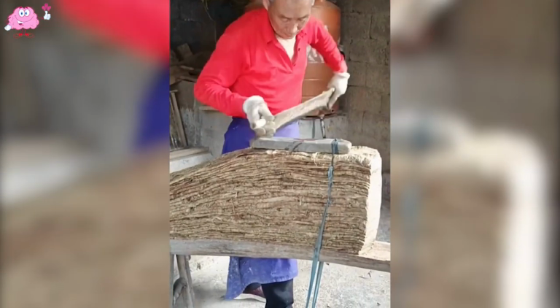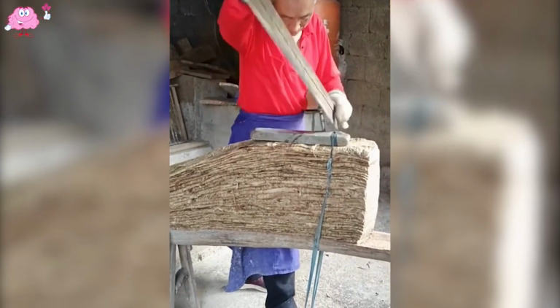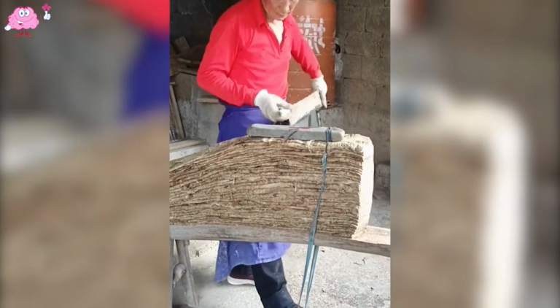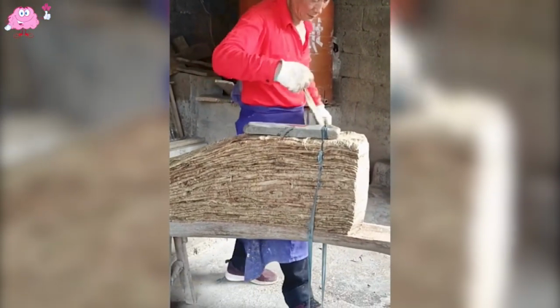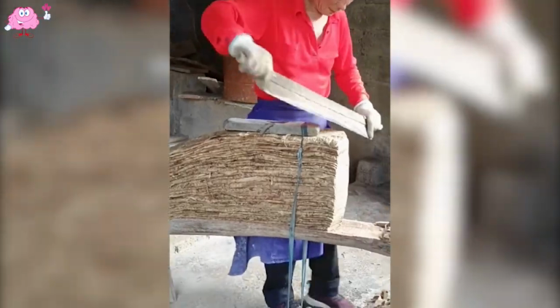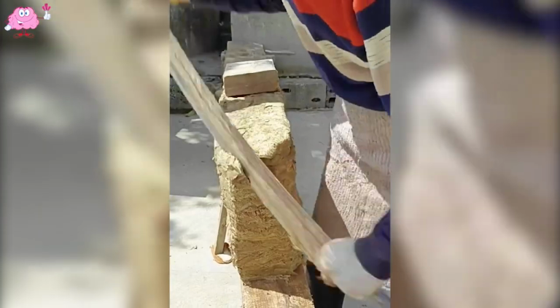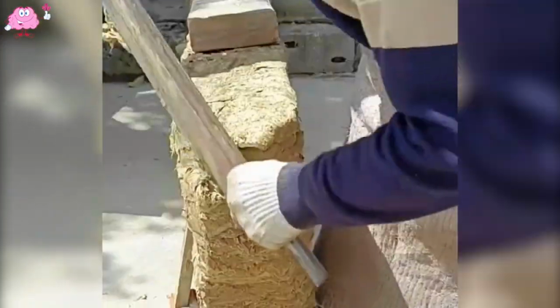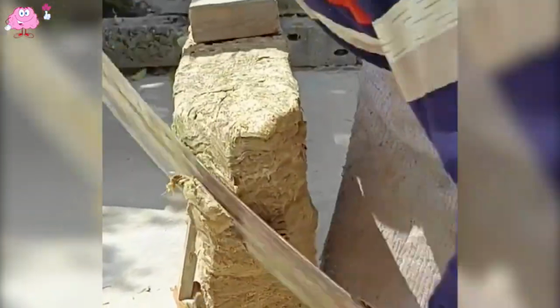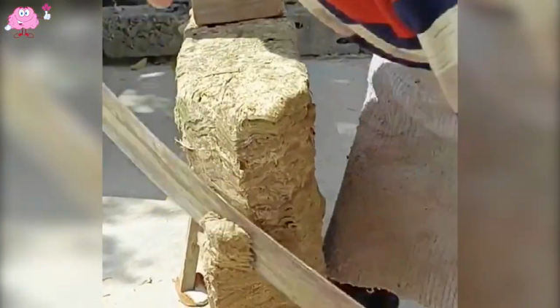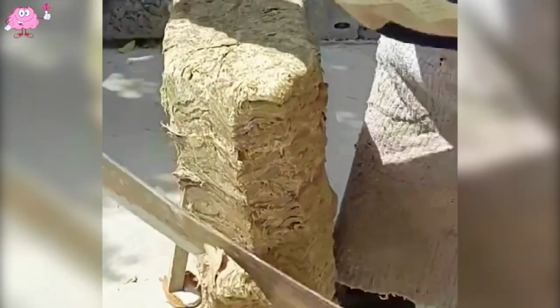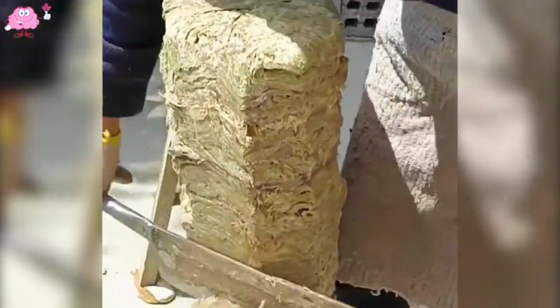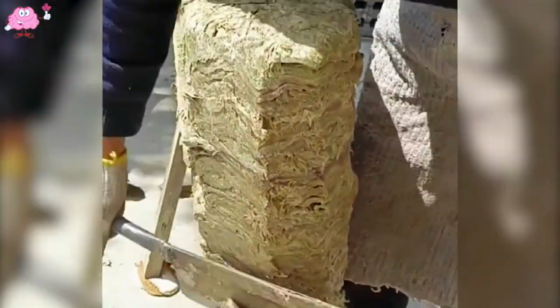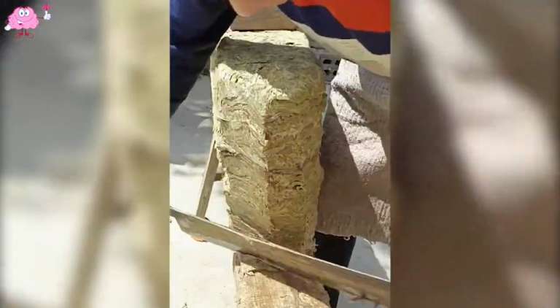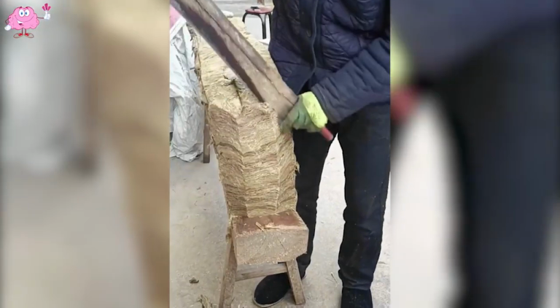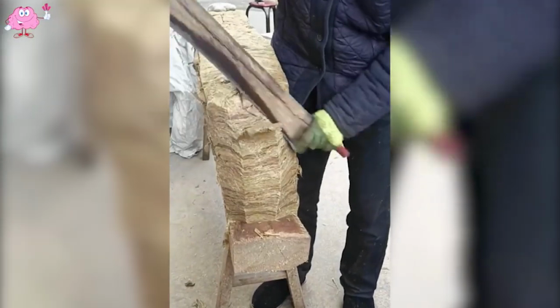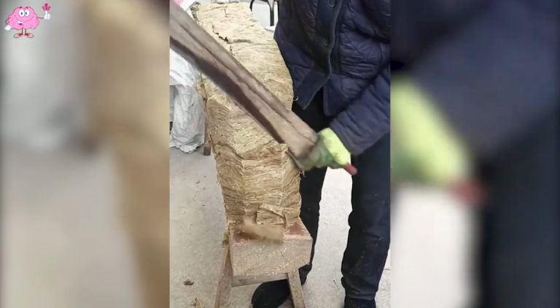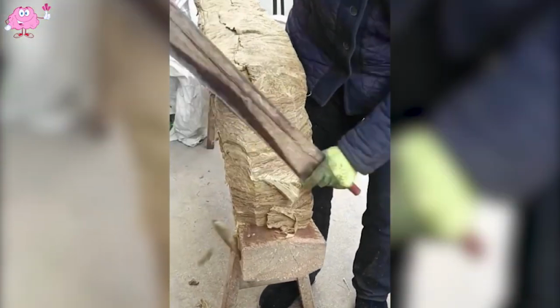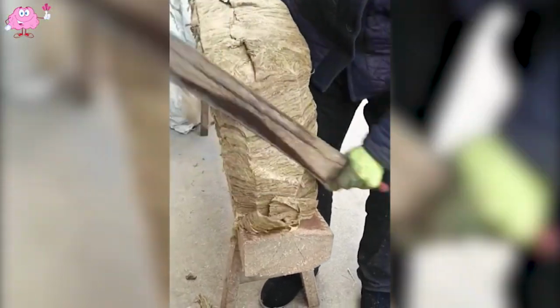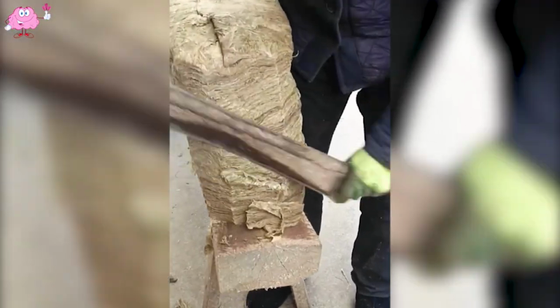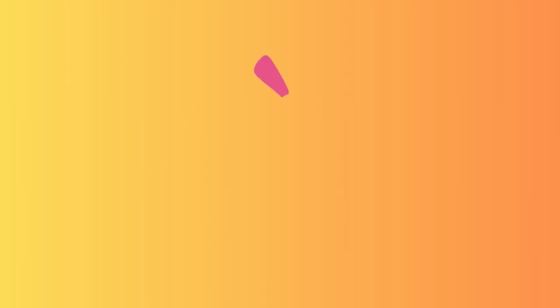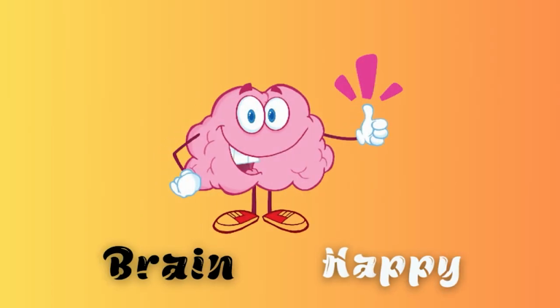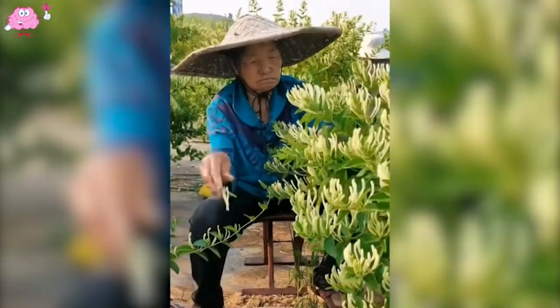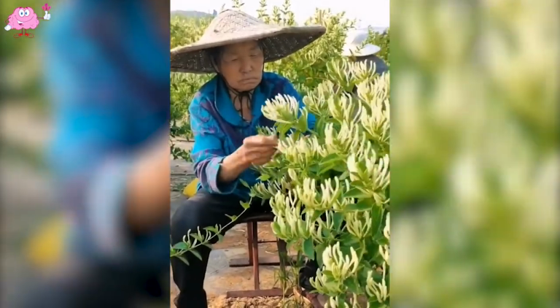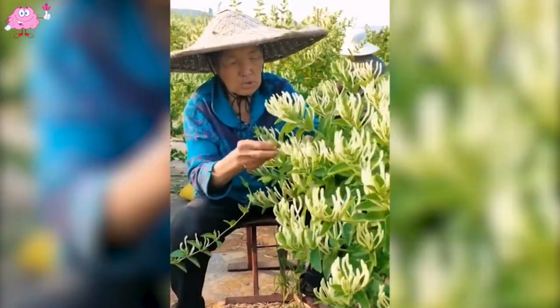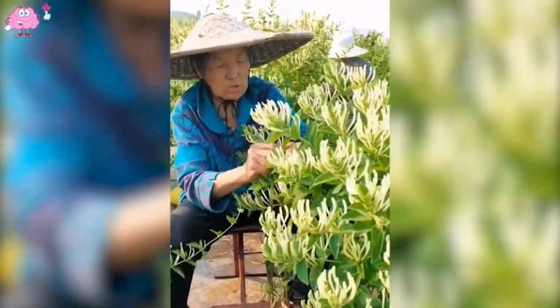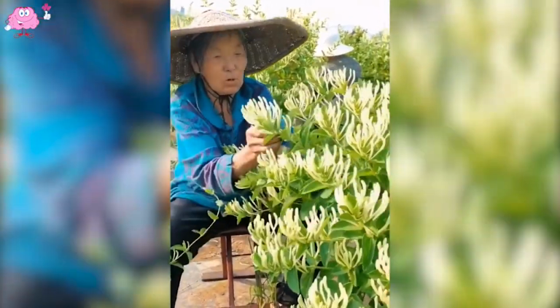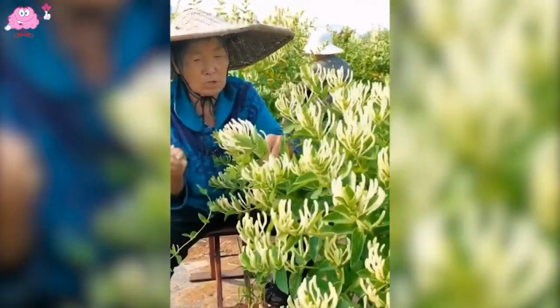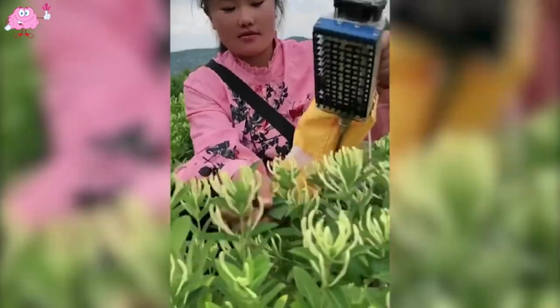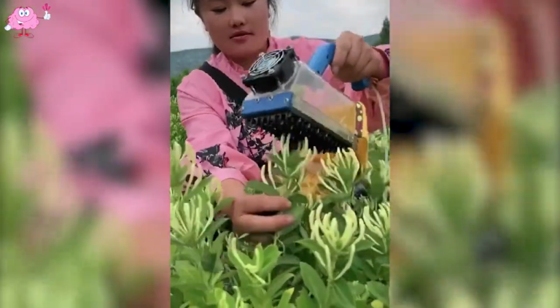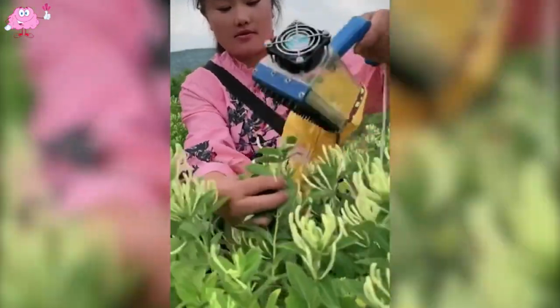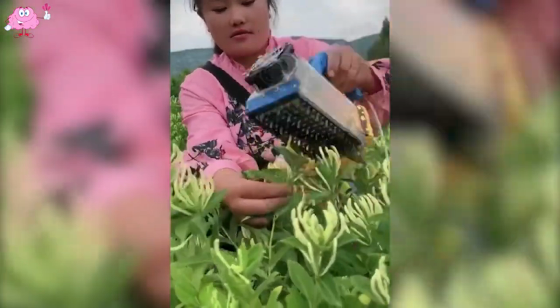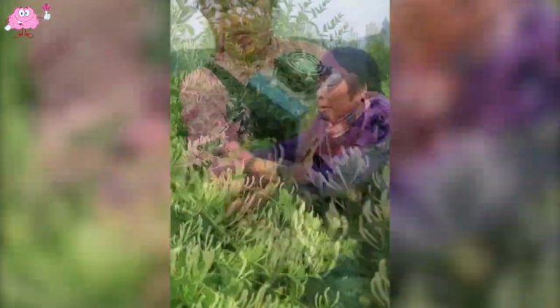I don't know what they are cutting — can you explain it to me? And here is the lightning-fast way Chinese people pick fruit from trees.